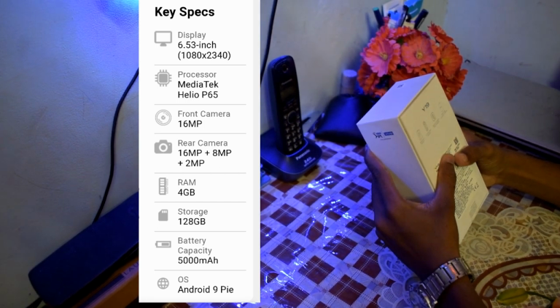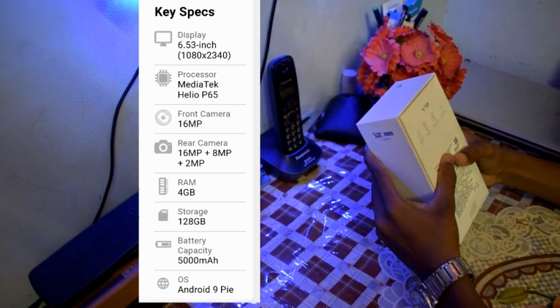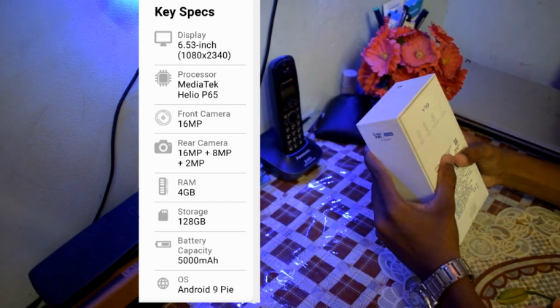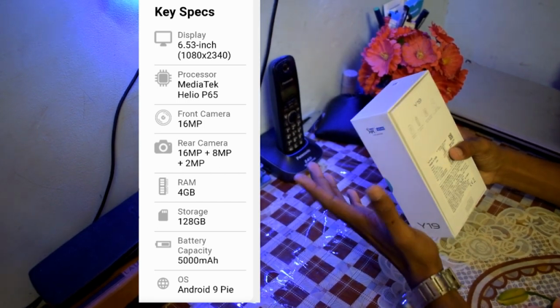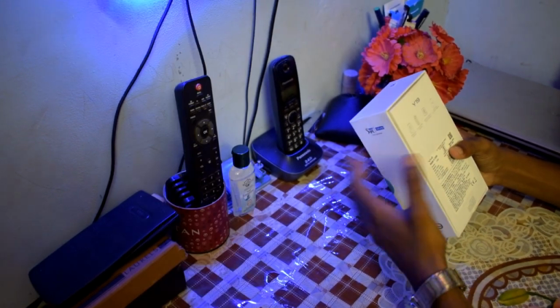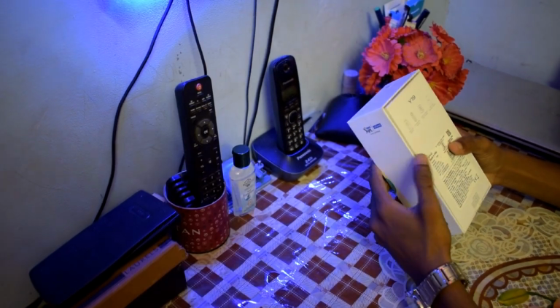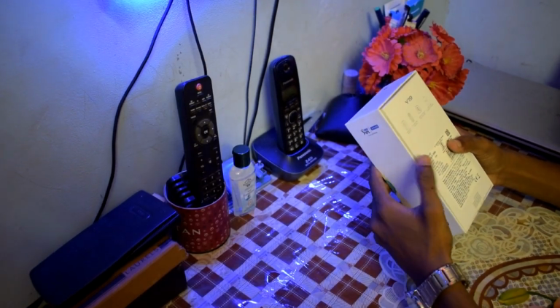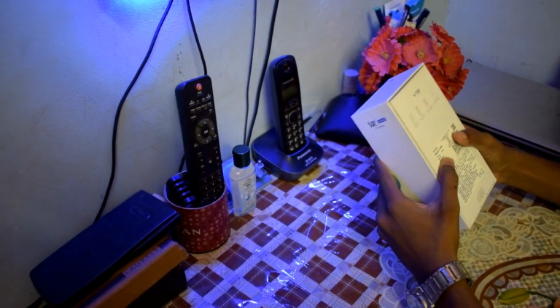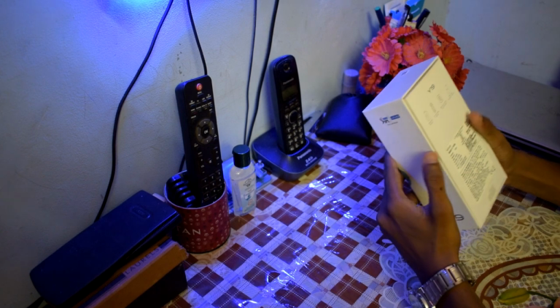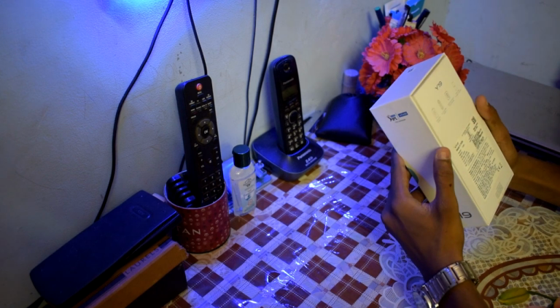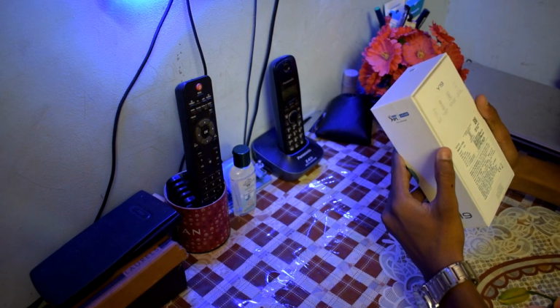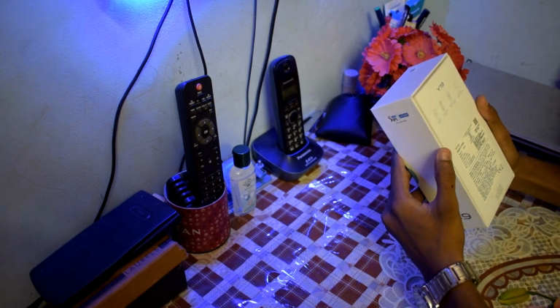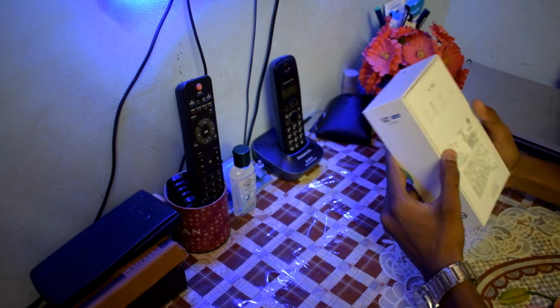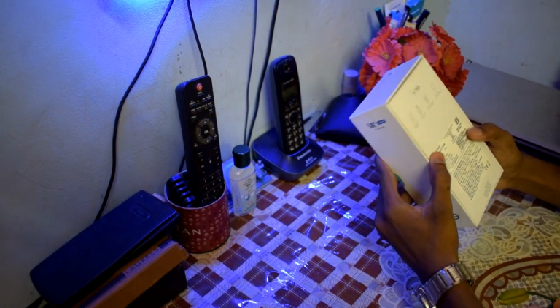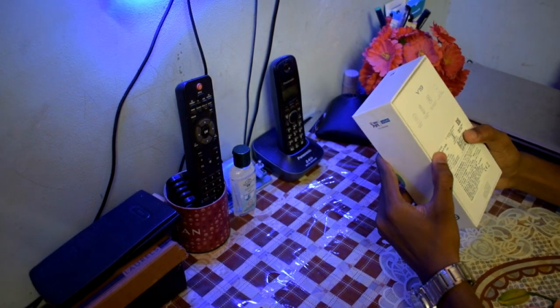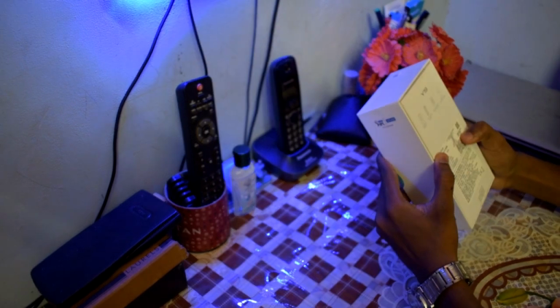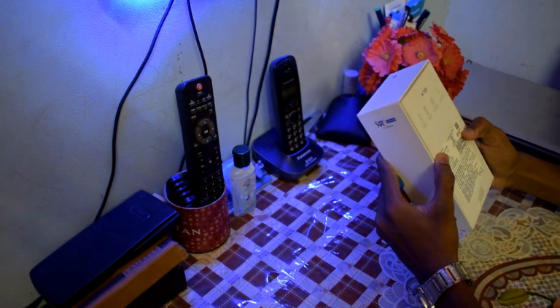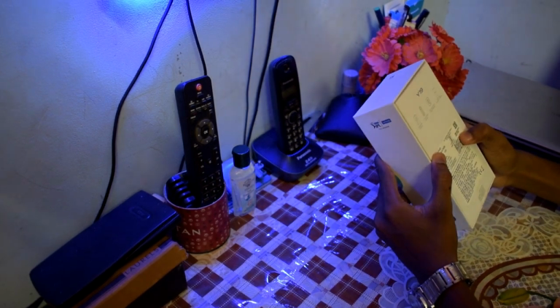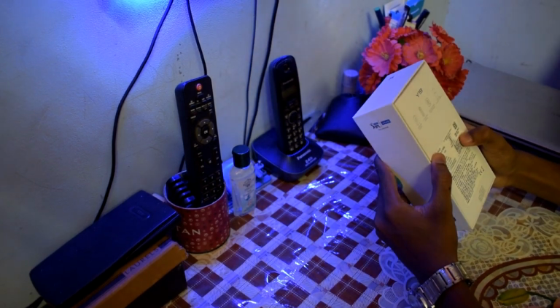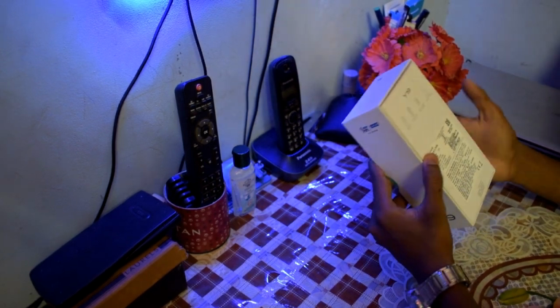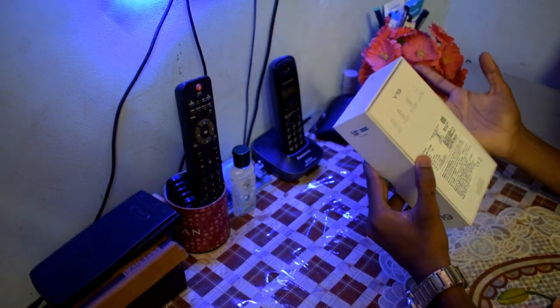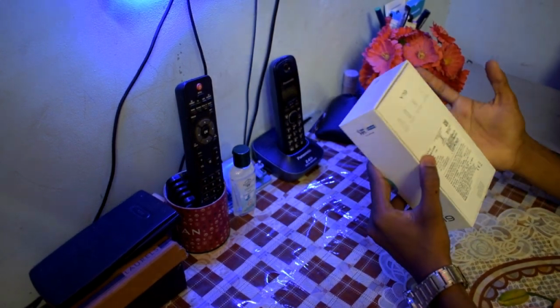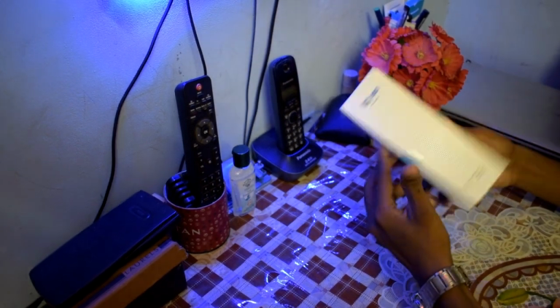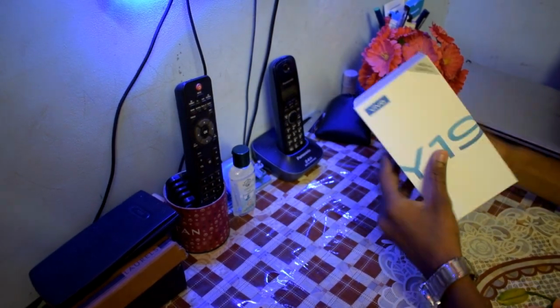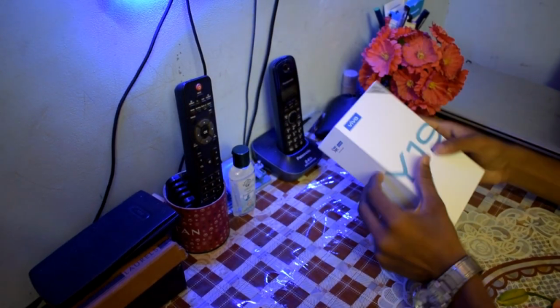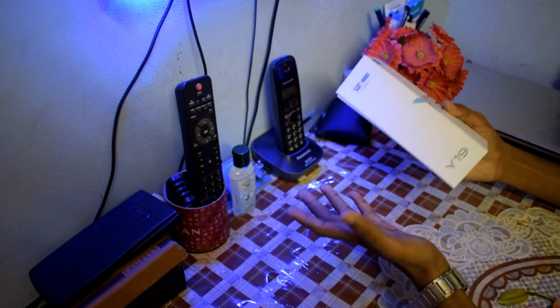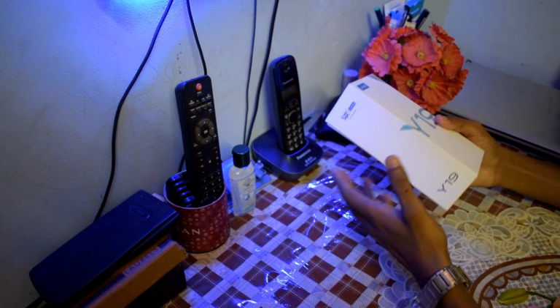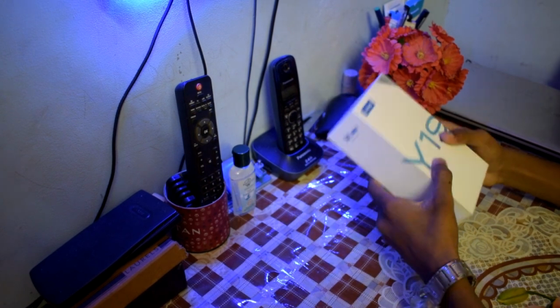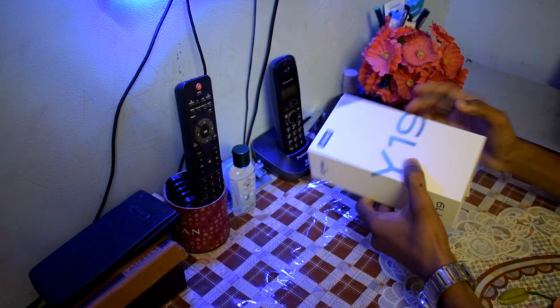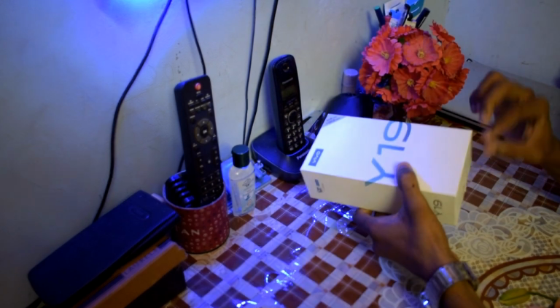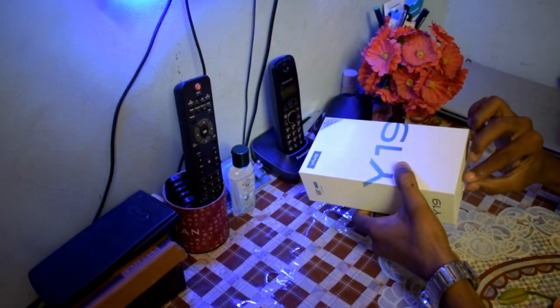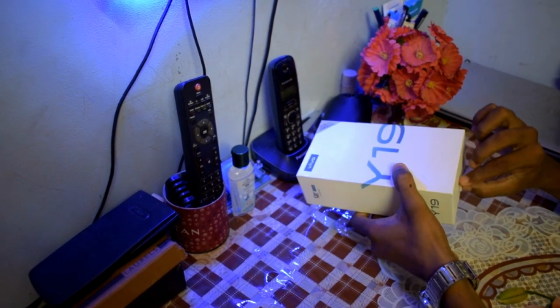Okay guys, let's do the unboxing. Made in India and some labels. Okay, let's do the unboxing guys.